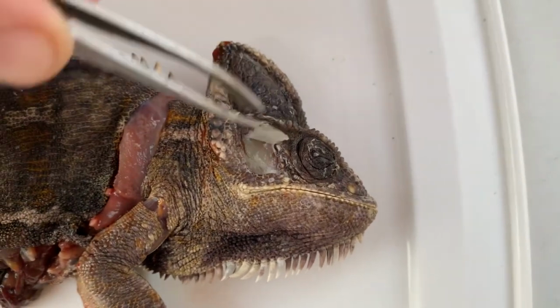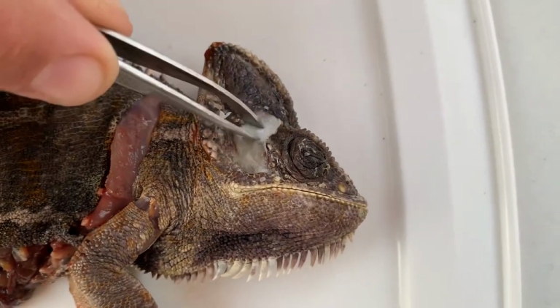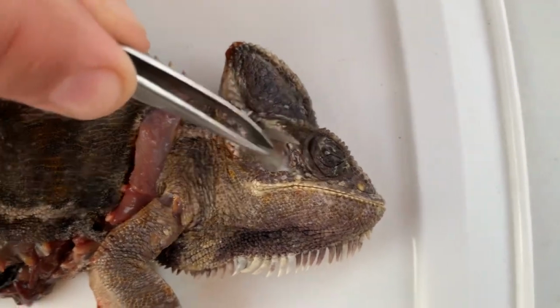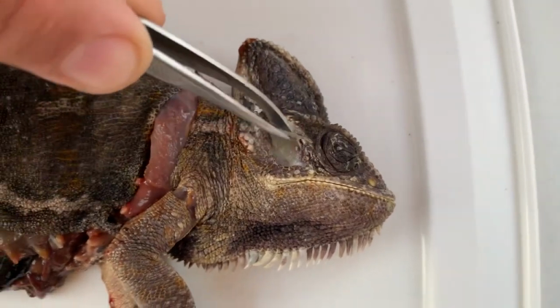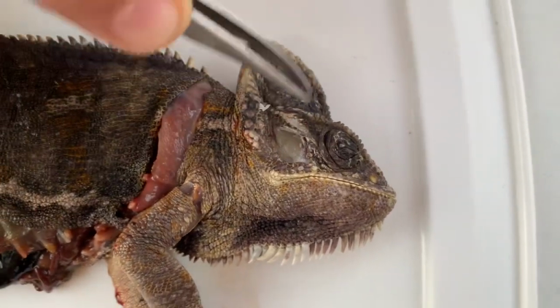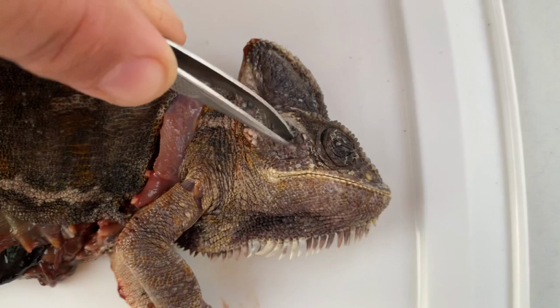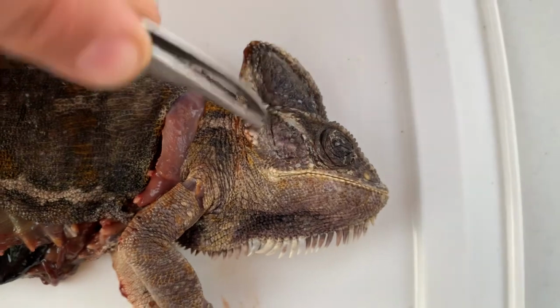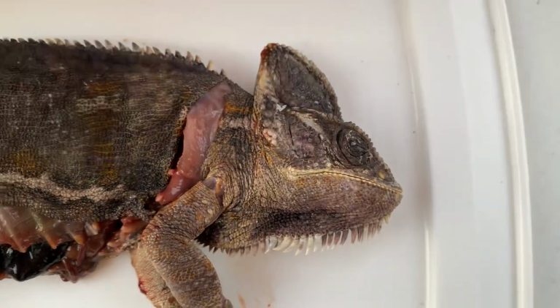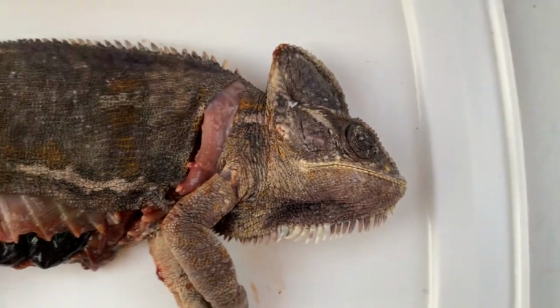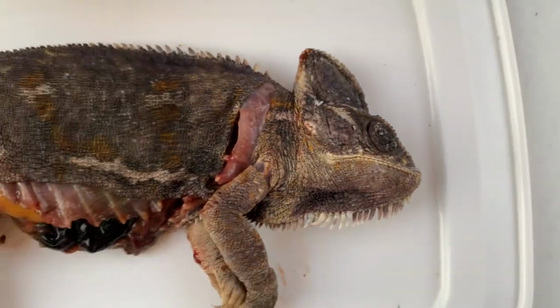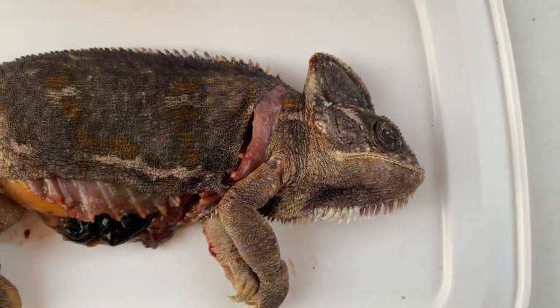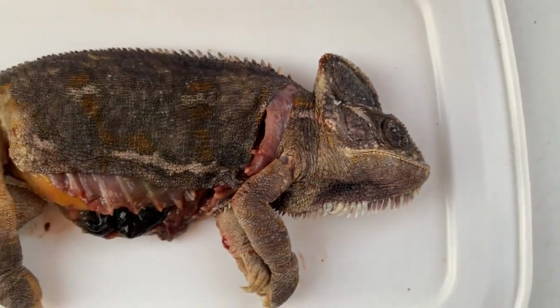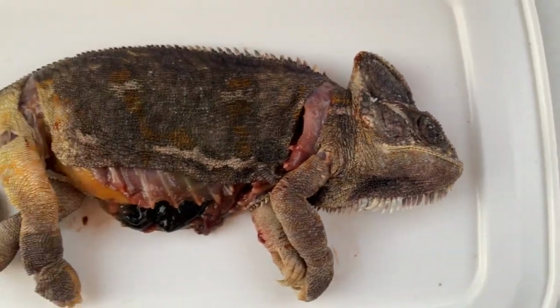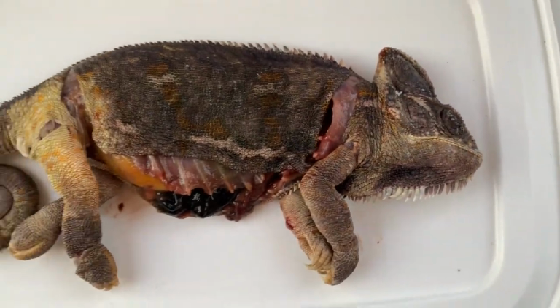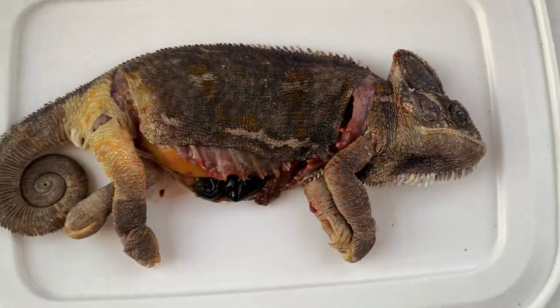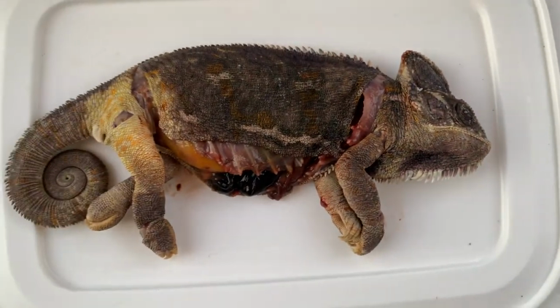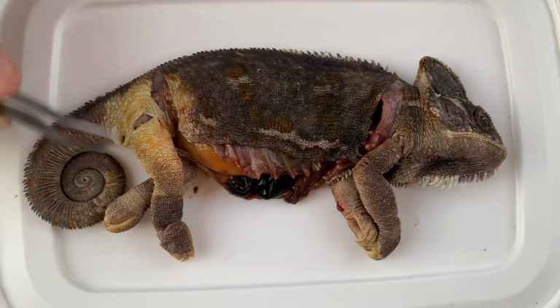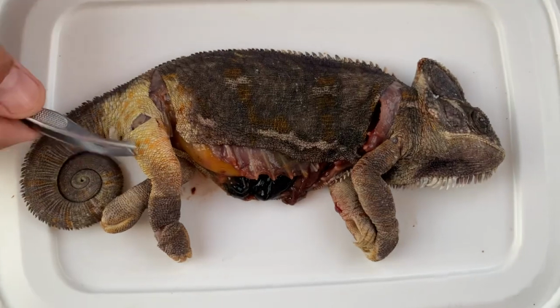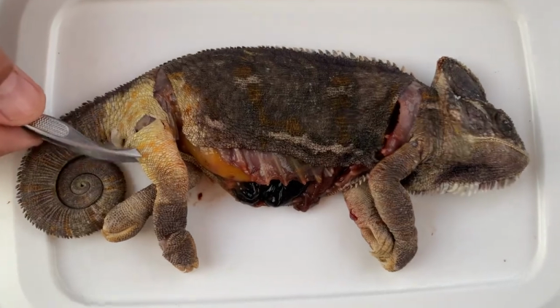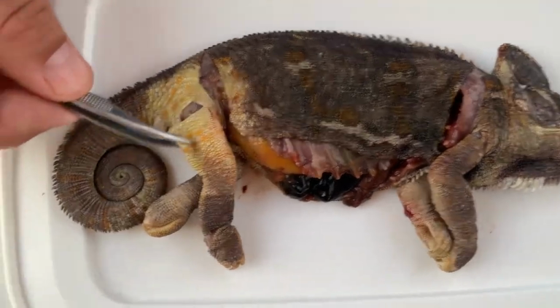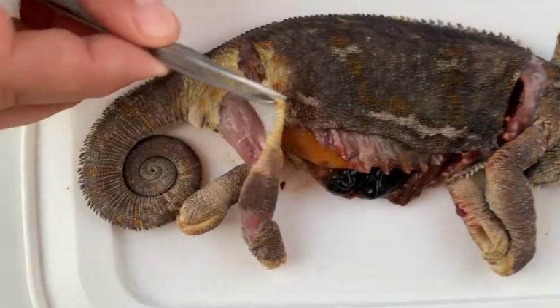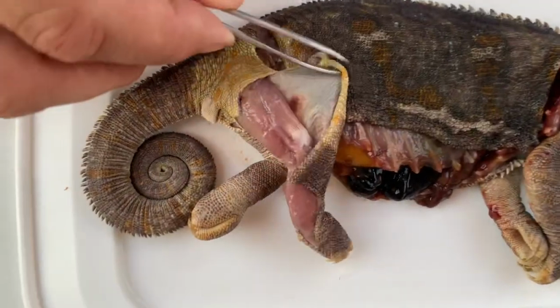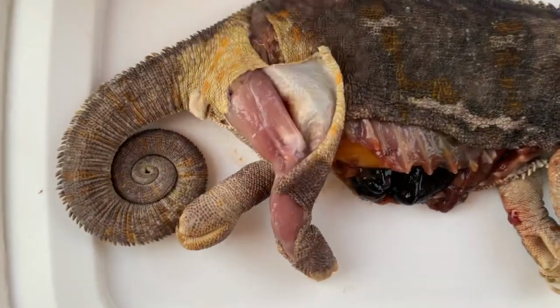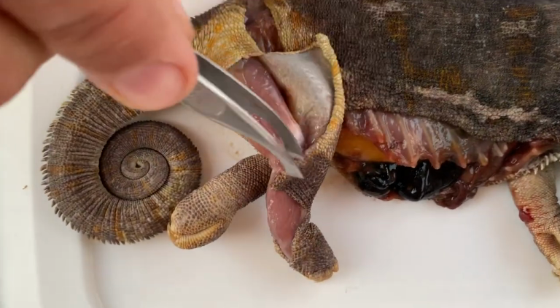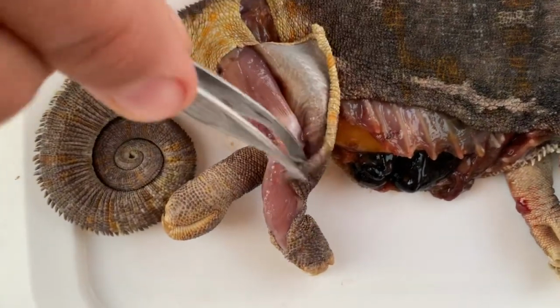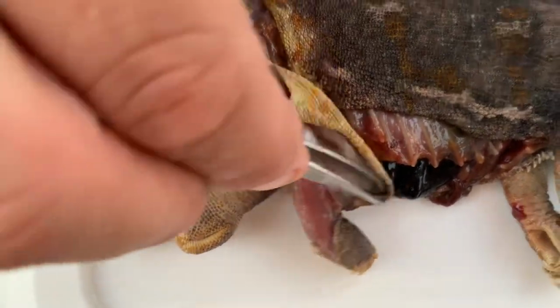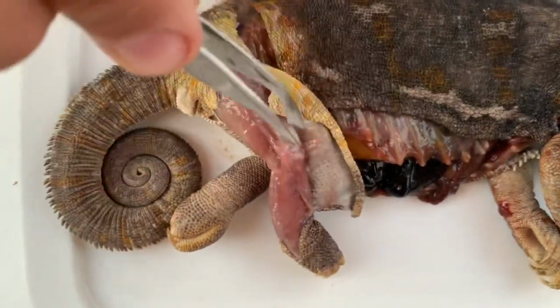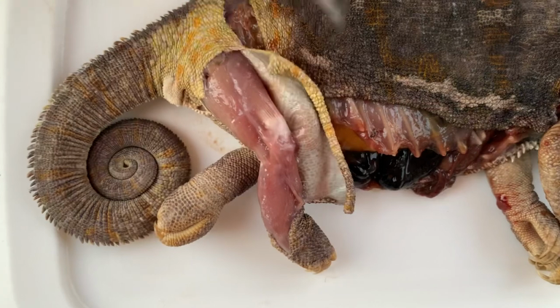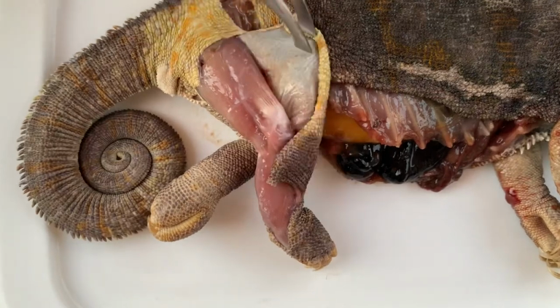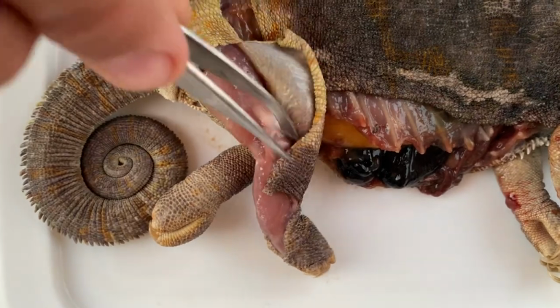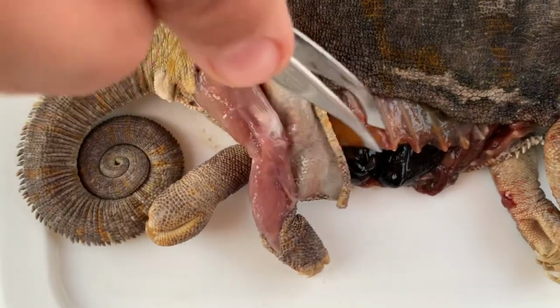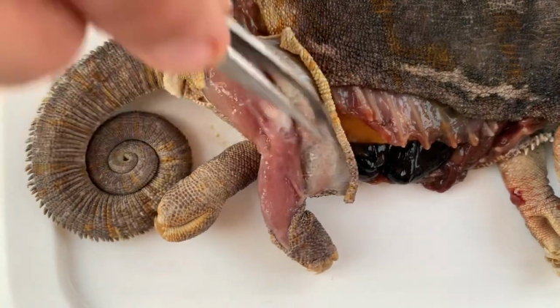Fat is normally never stored in that area in wild animals — it is happening only in captivity. Chameleons in general do not store too much fat underneath the skin; there is some fat but it is not that intense.